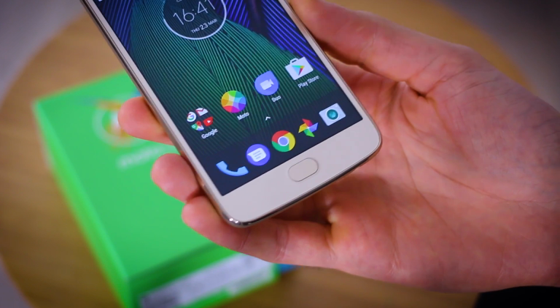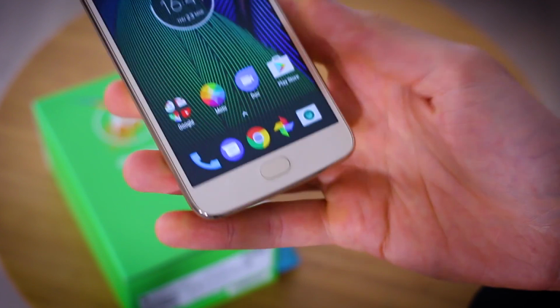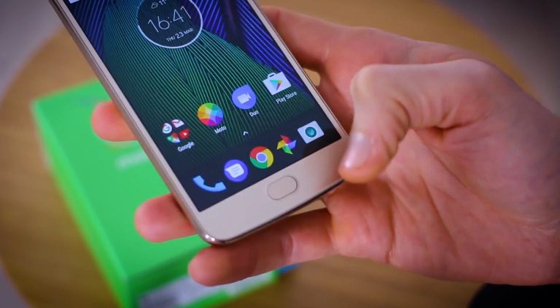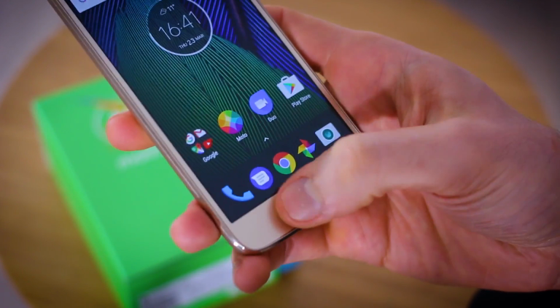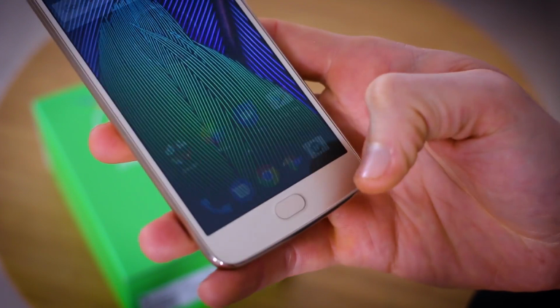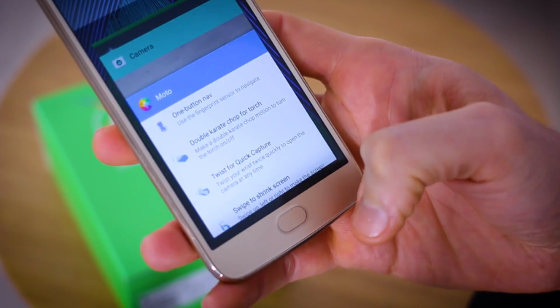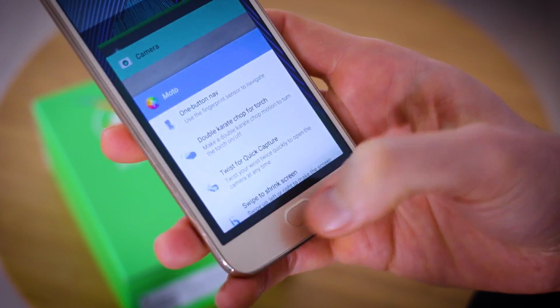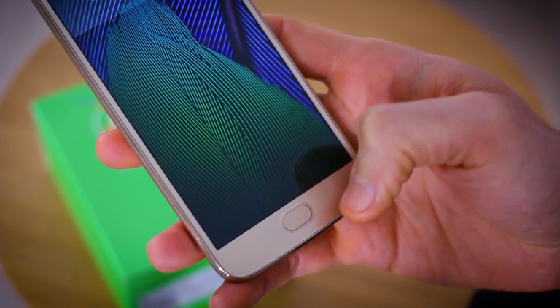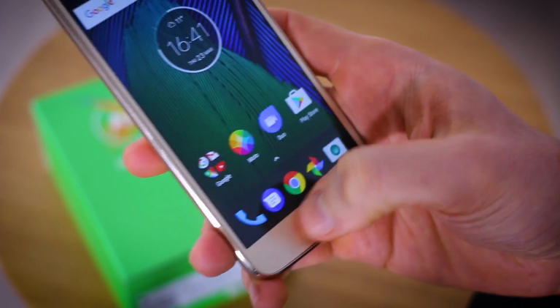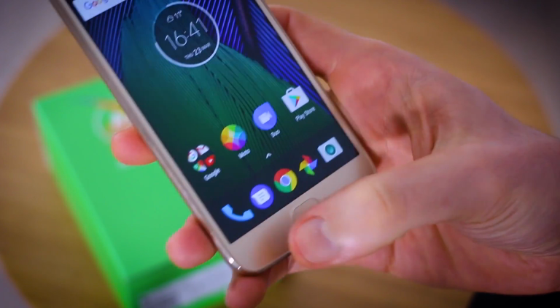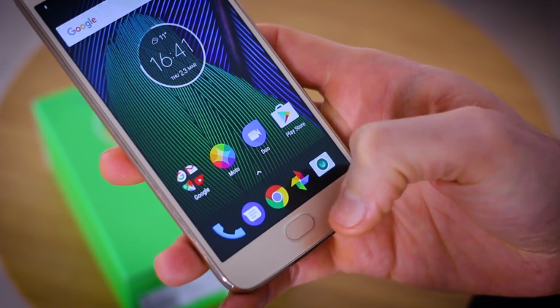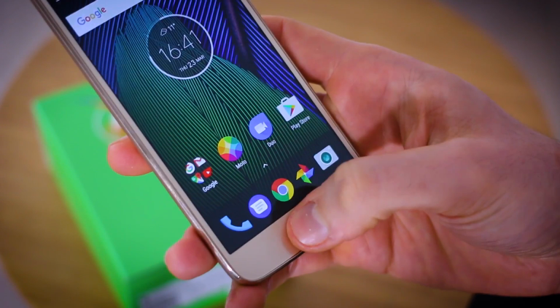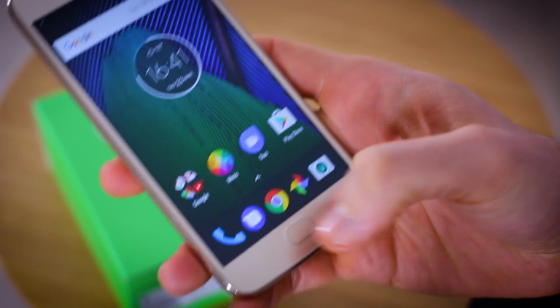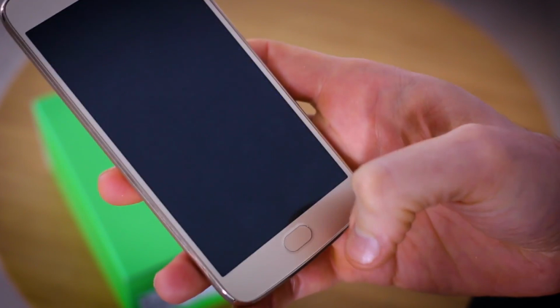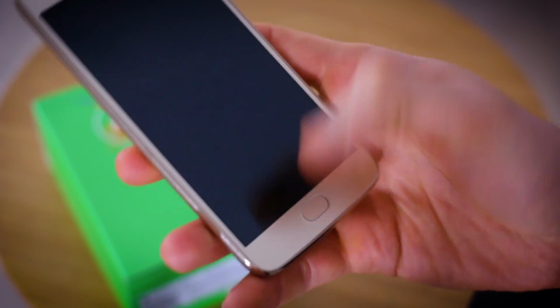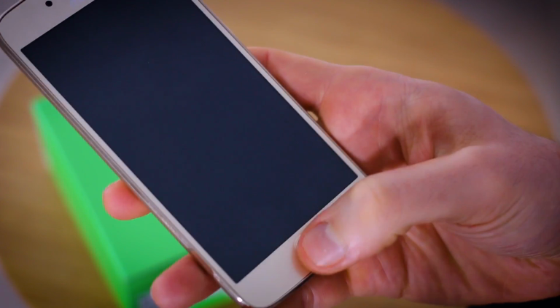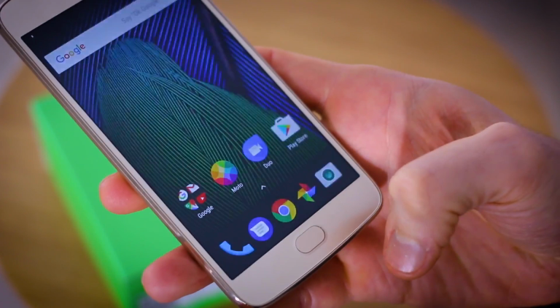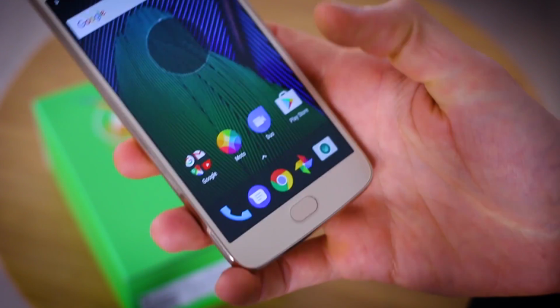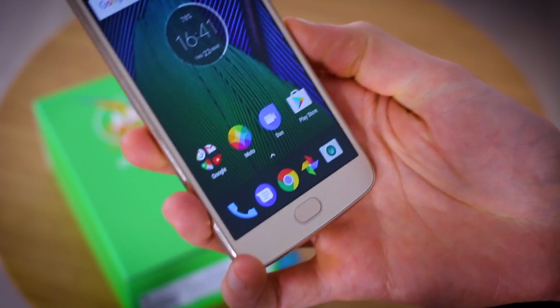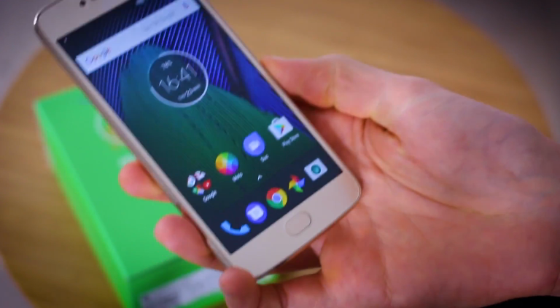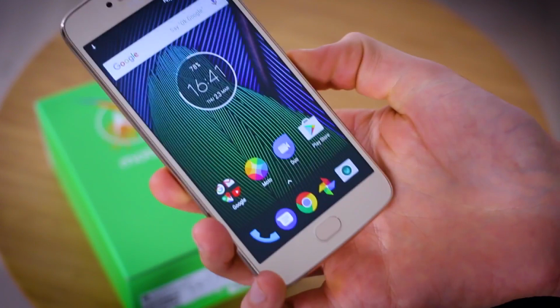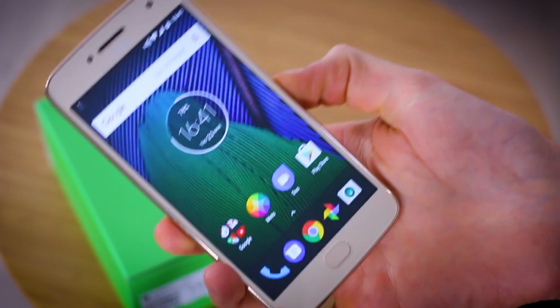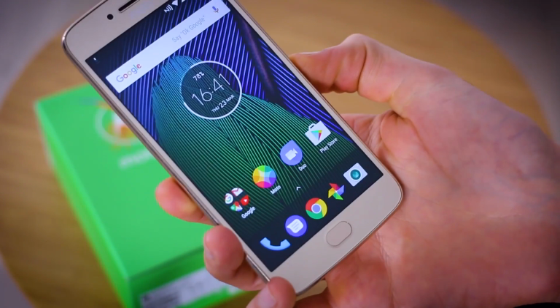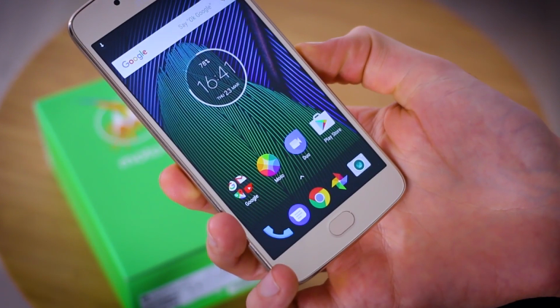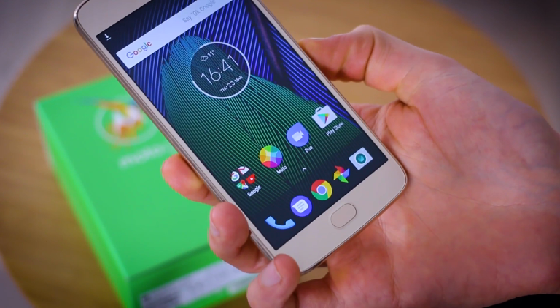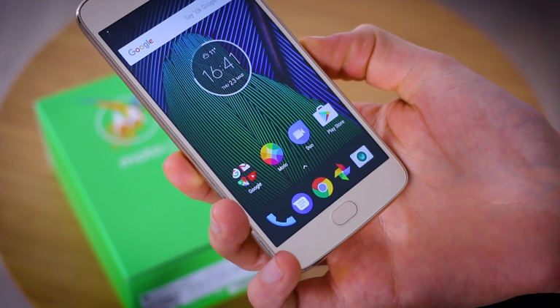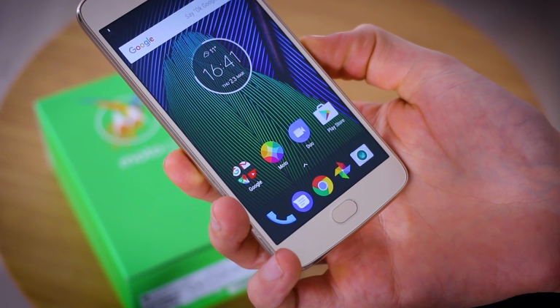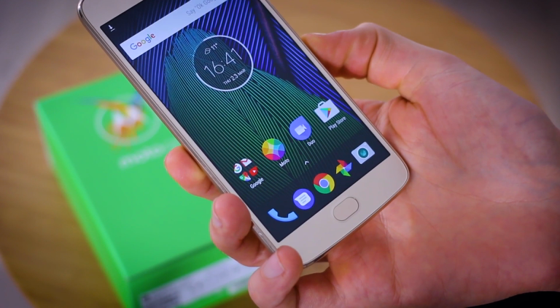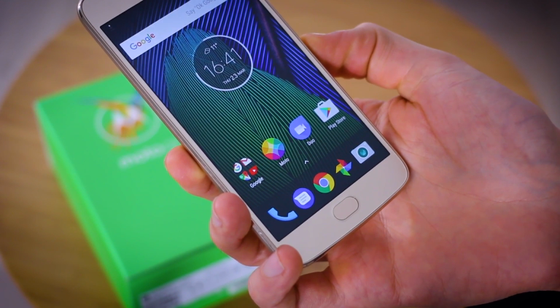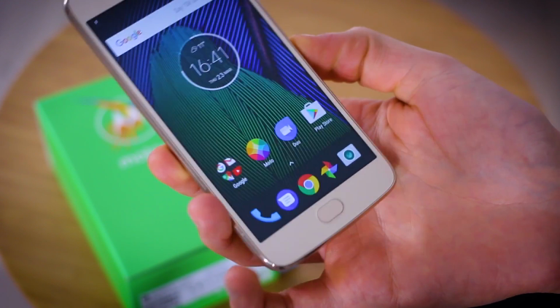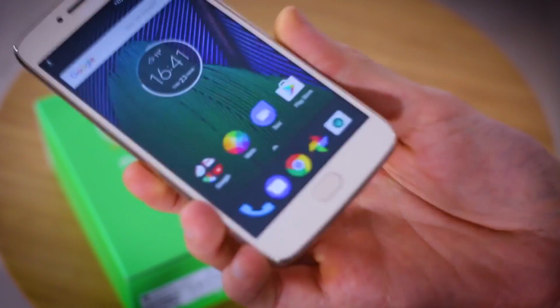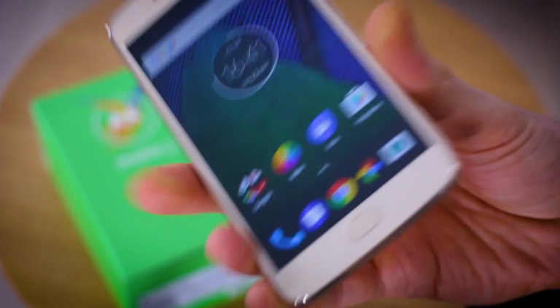Fingerprint gestures — they are all the rage. Swipe left for one thing, swipe right for another, long press for this, tap for that, double tap. But what do they do on the Moto G5? That's what this video is all about.